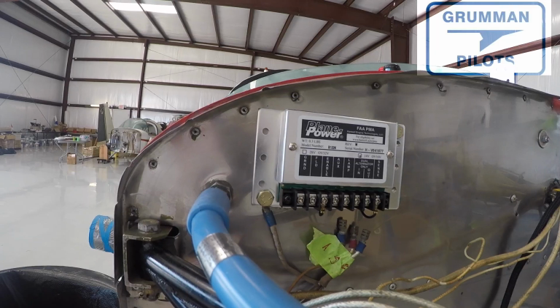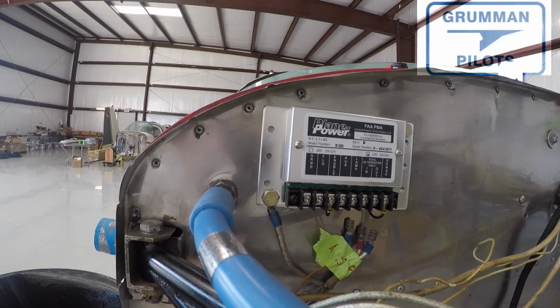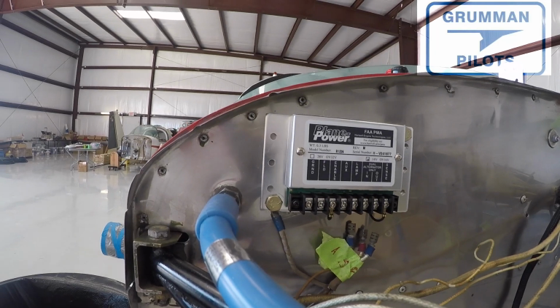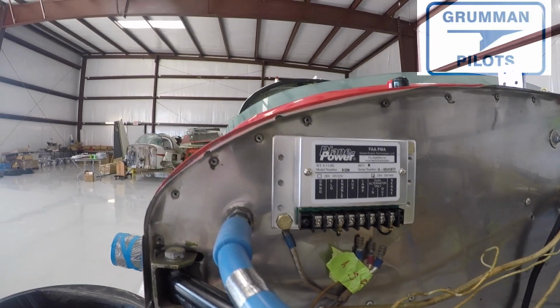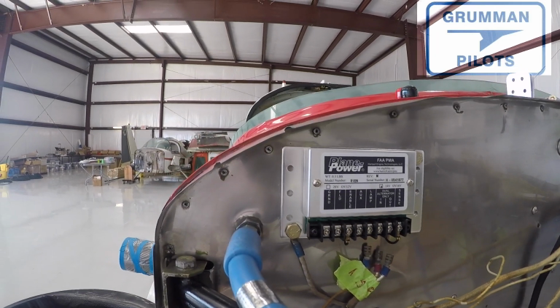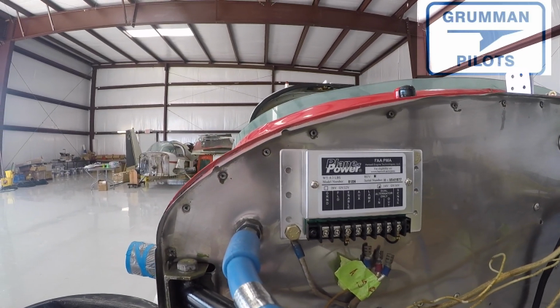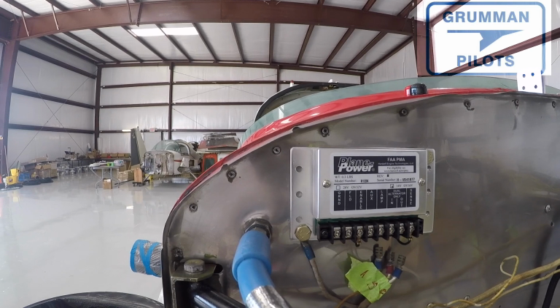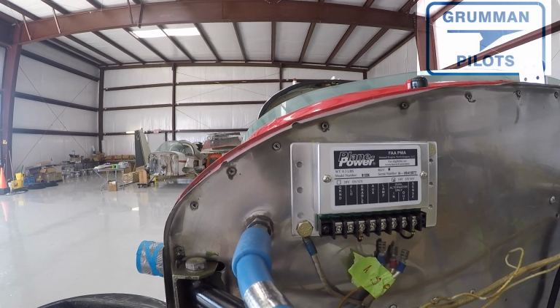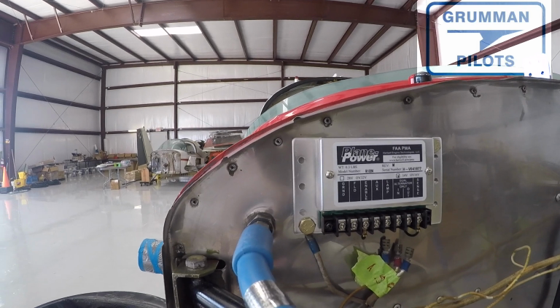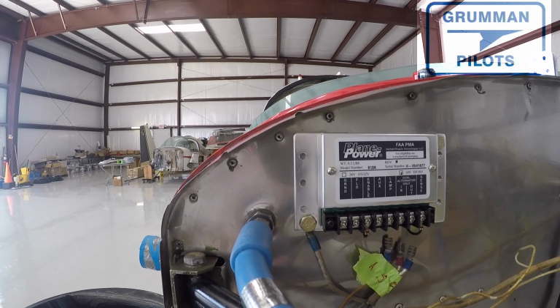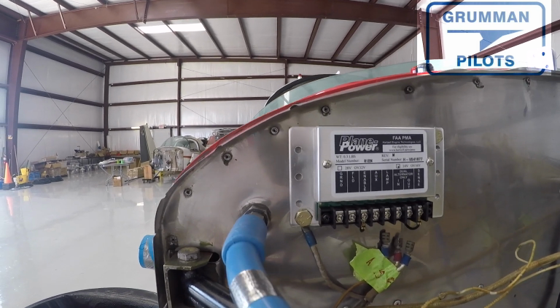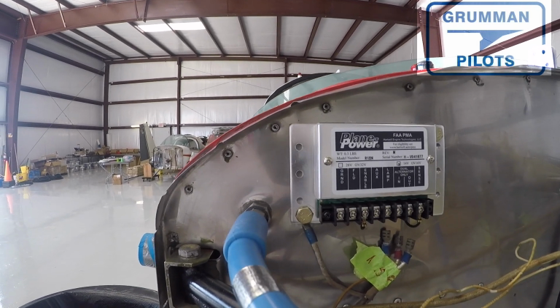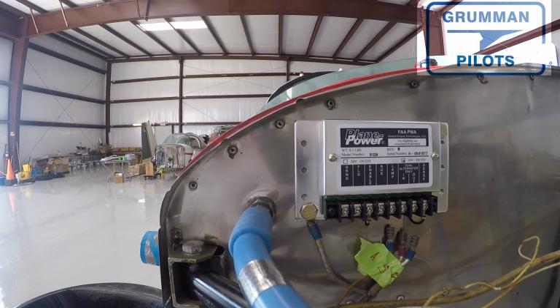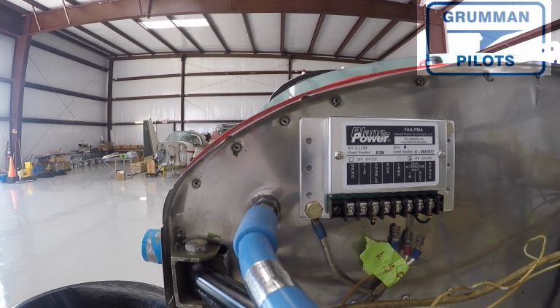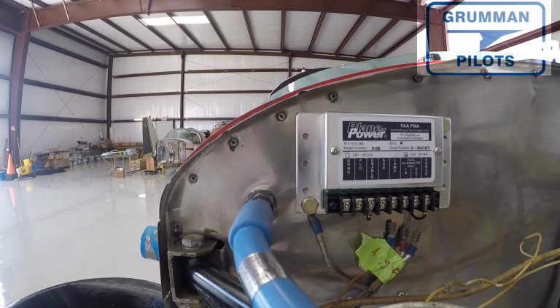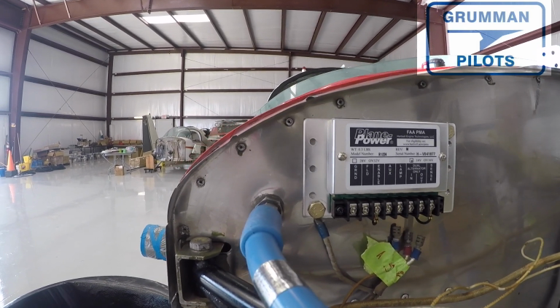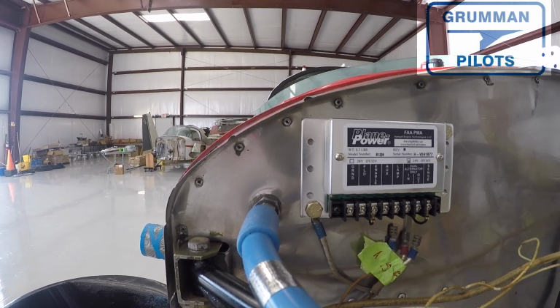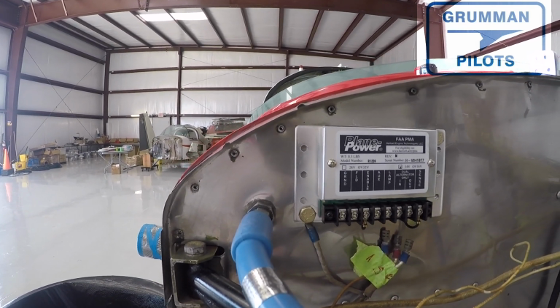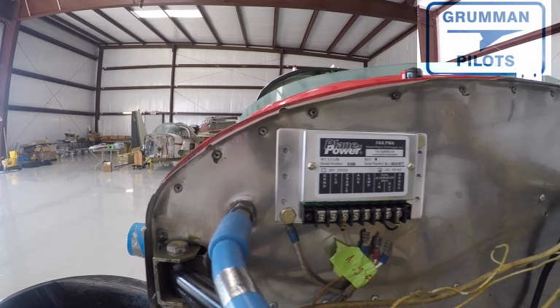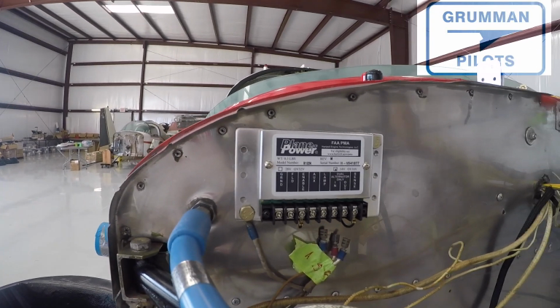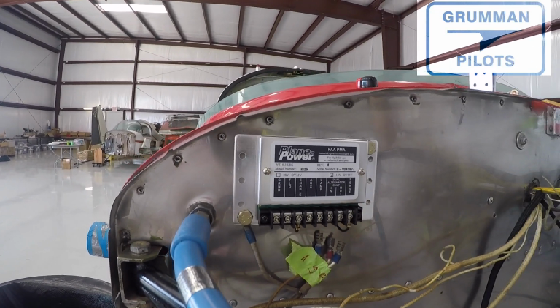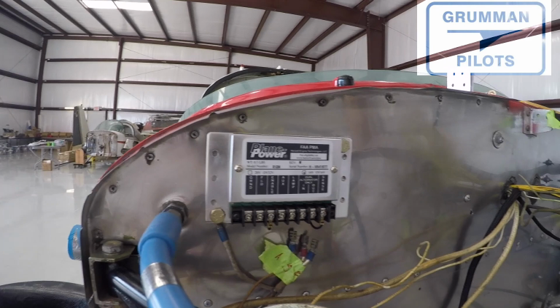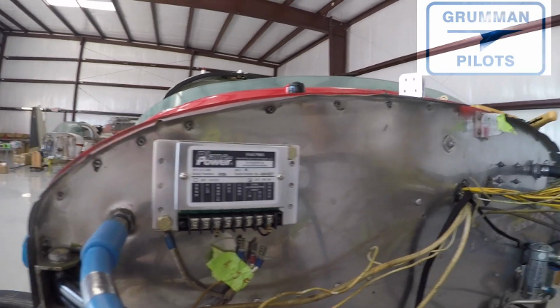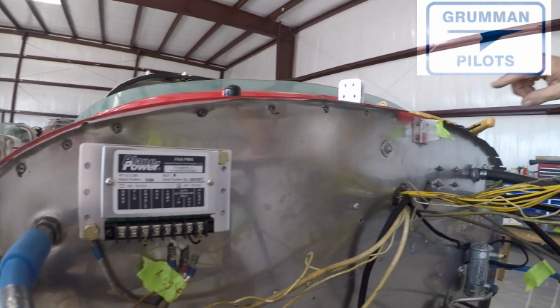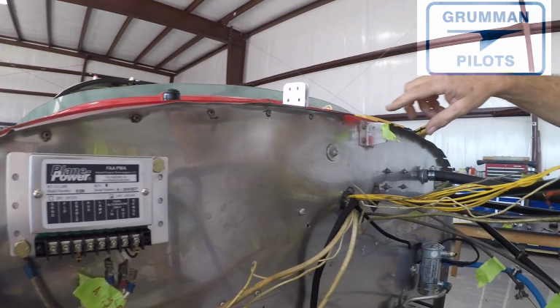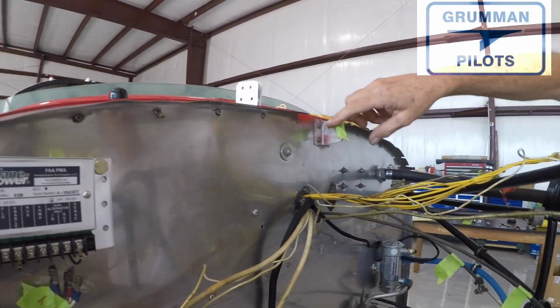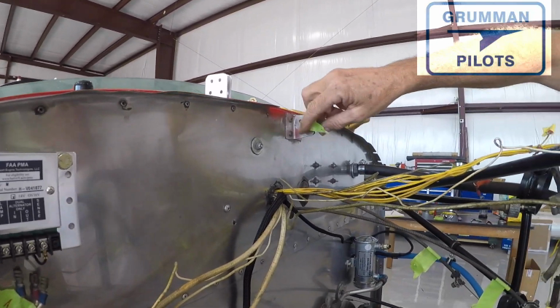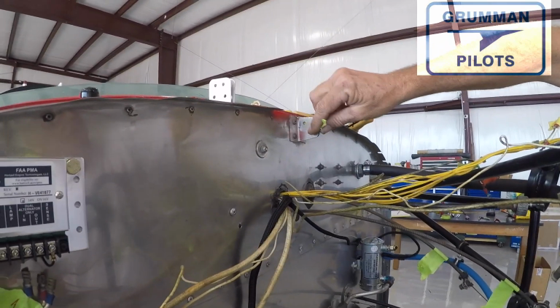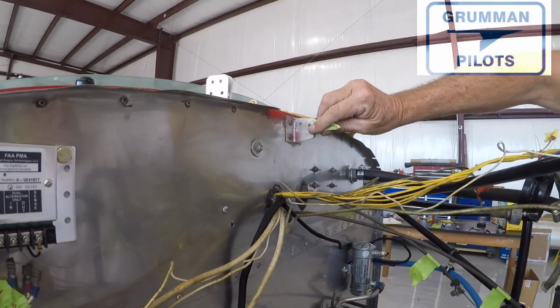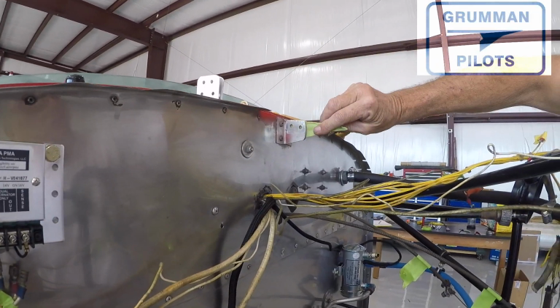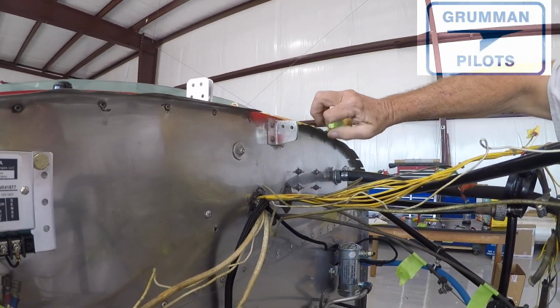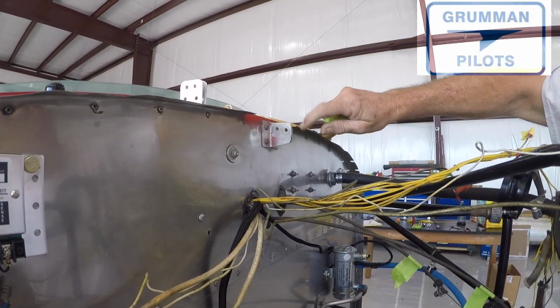Good morning ladies and gentlemen, welcome to Grumman Polish YouTube channel. Today we're going to talk about our new 122 voltage regulator by Plane Power that's on the Project Tiger, so stay tuned.